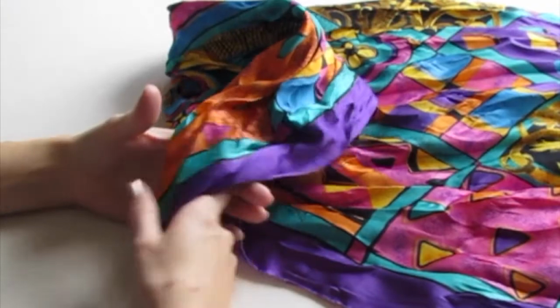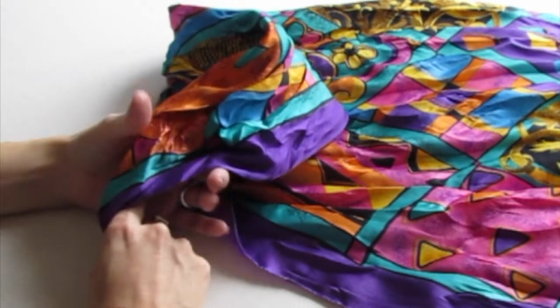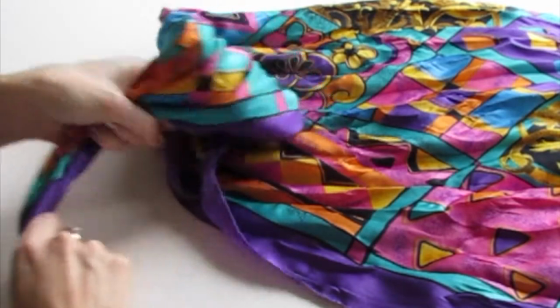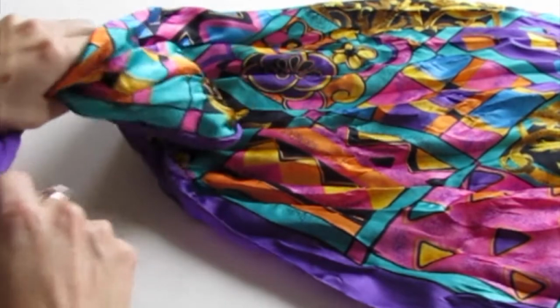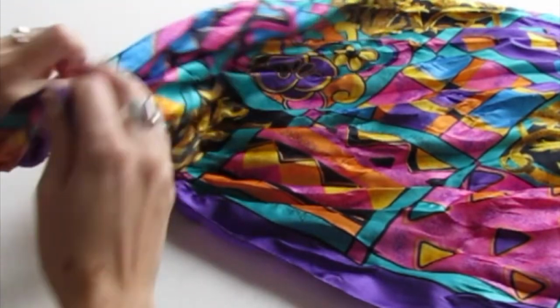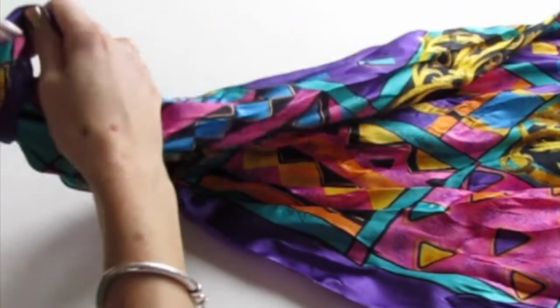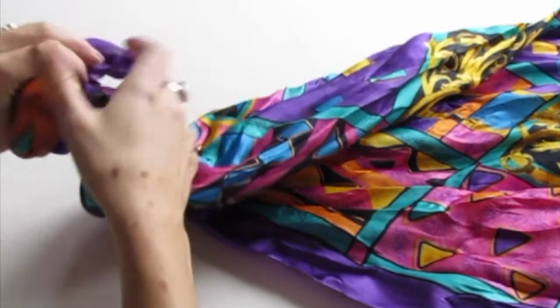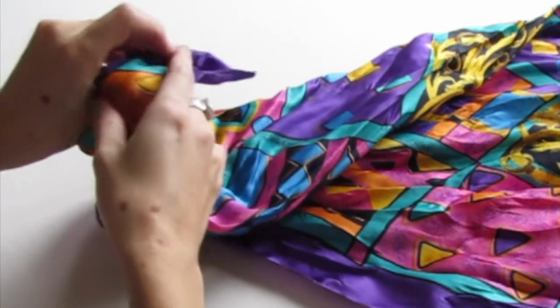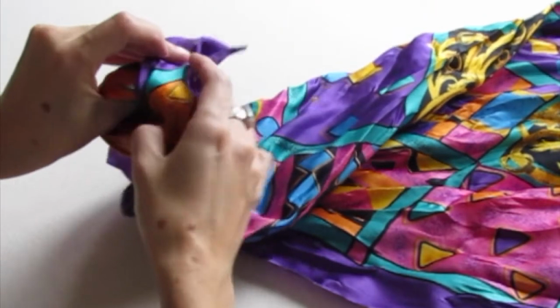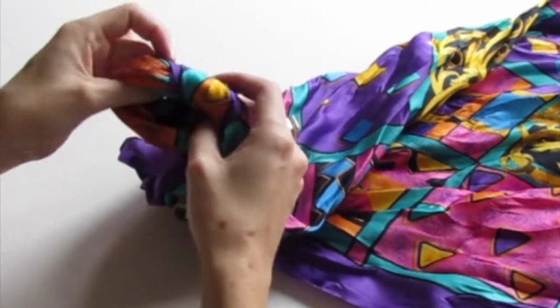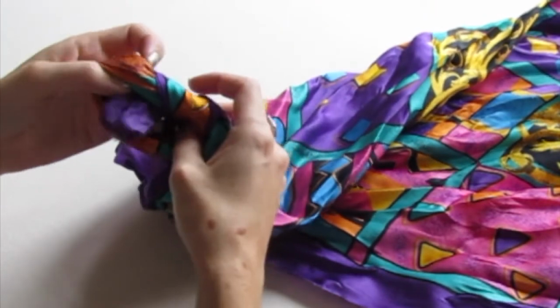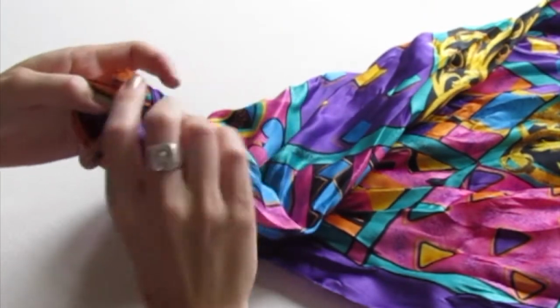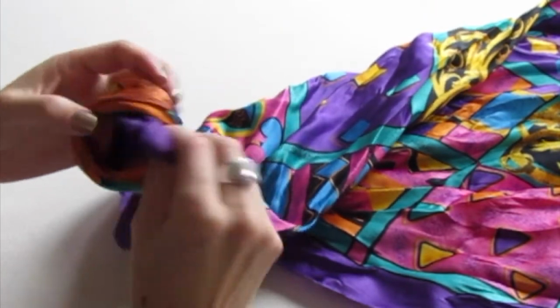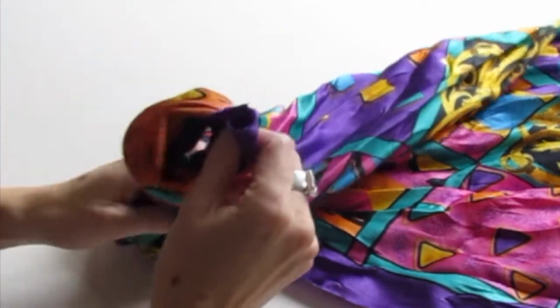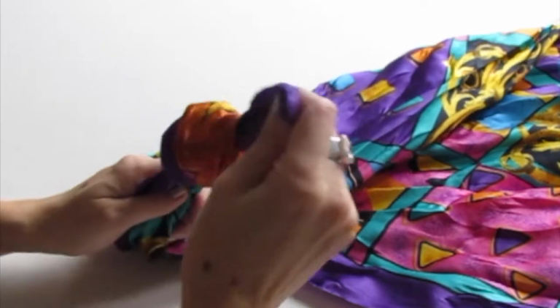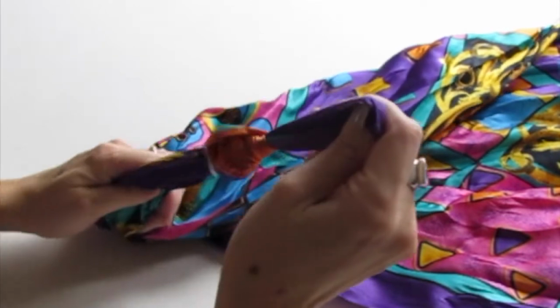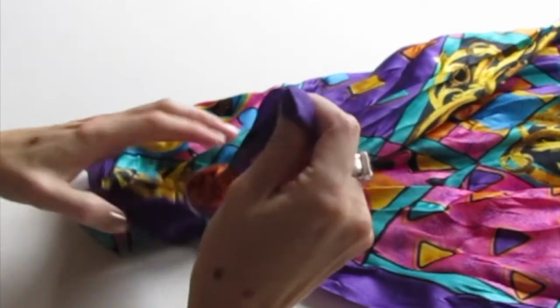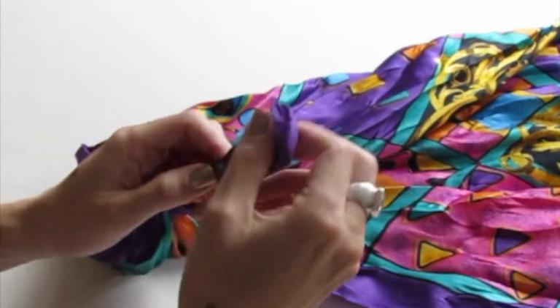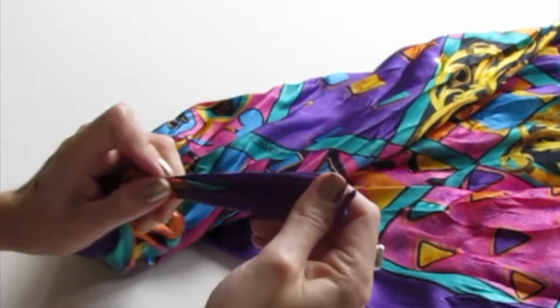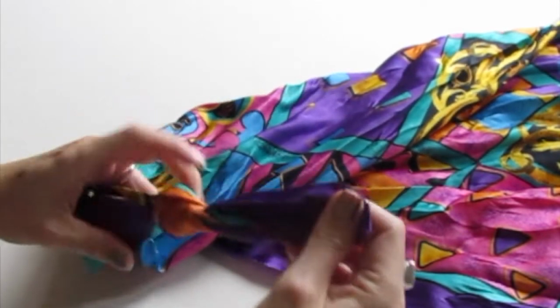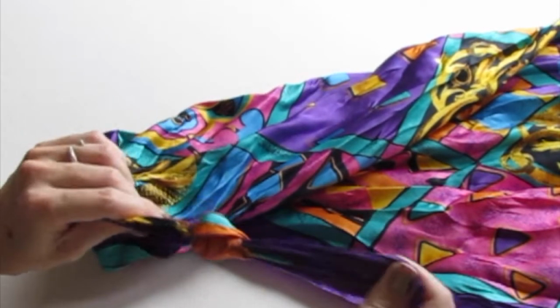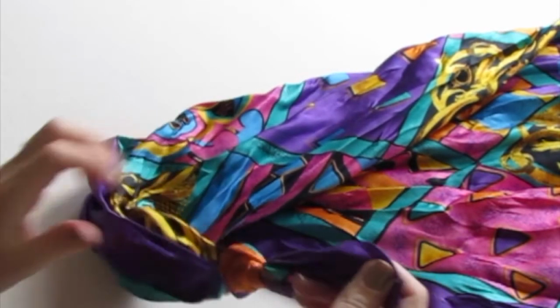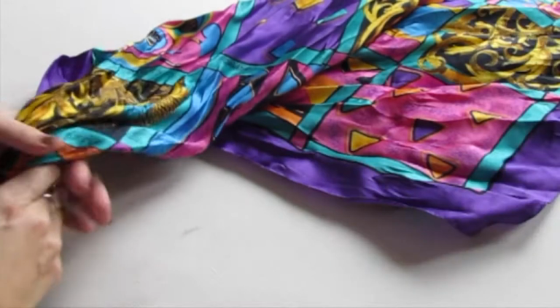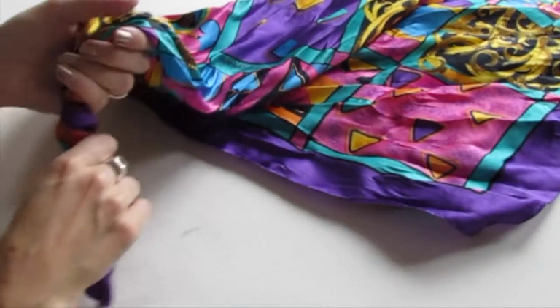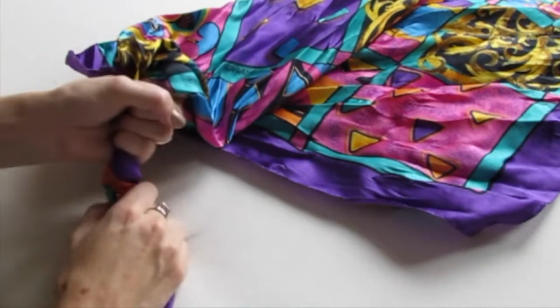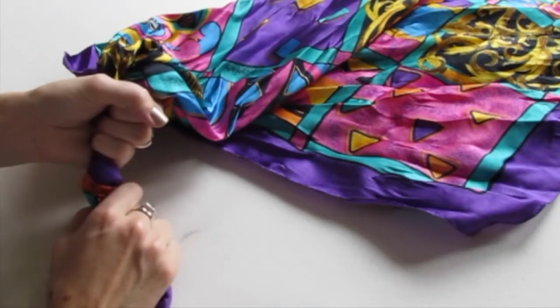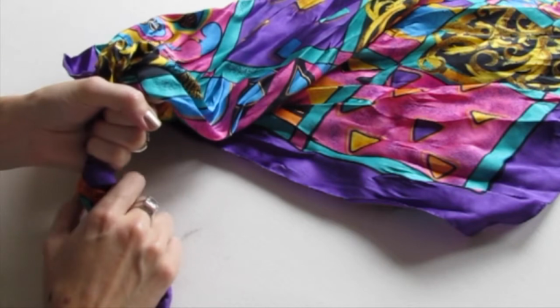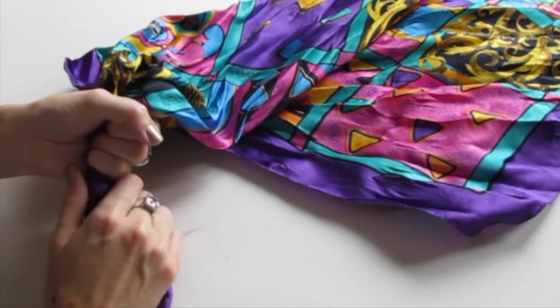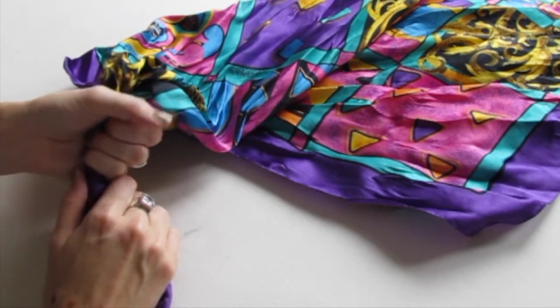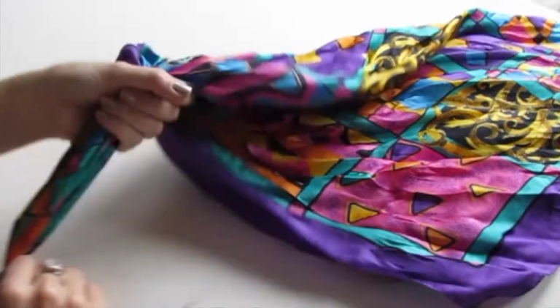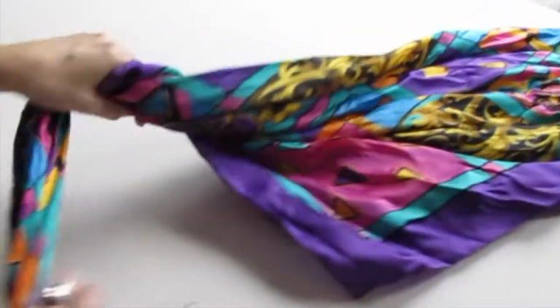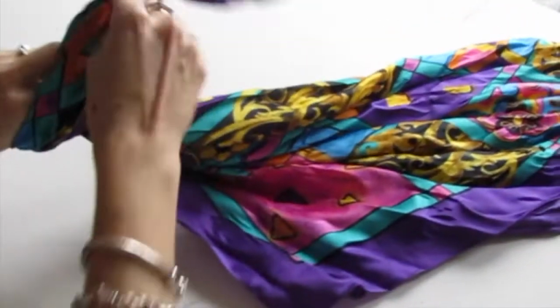Just grab one end and start tying knots — go around and pull through the hole, just like that. Leave about one hand's width of space and make another knot.